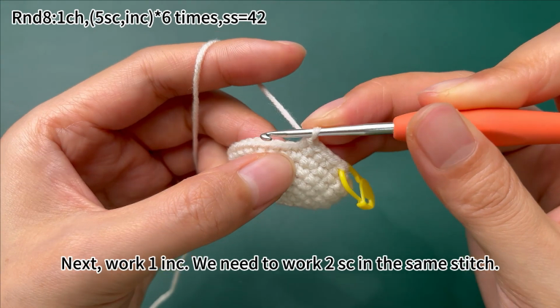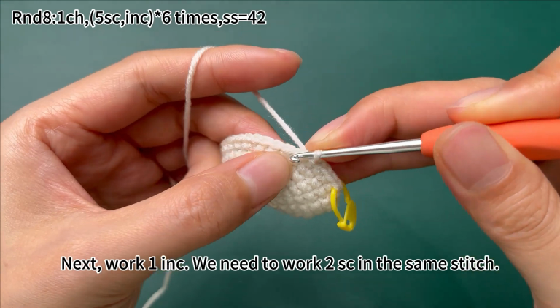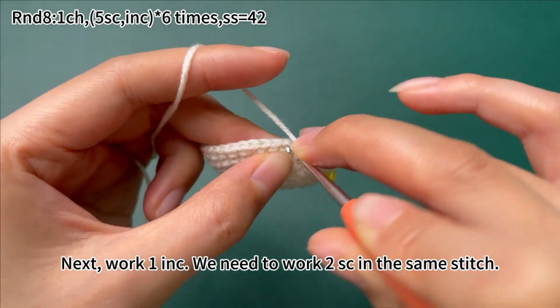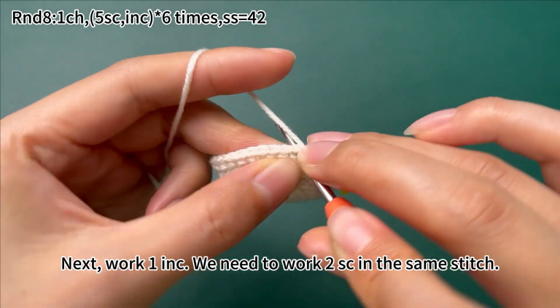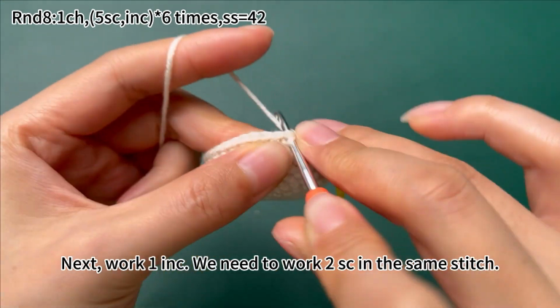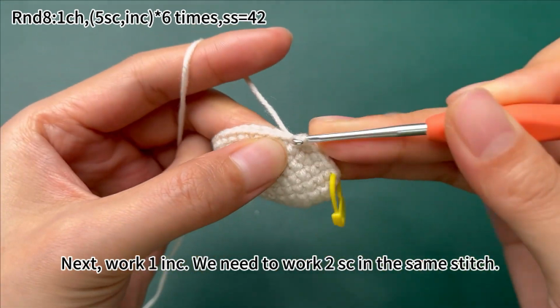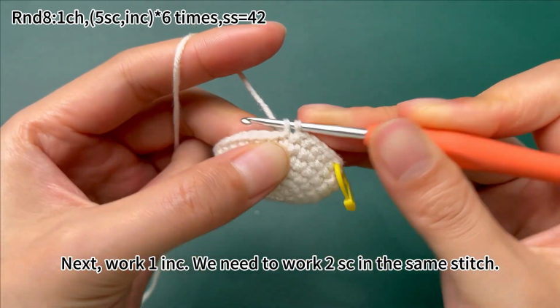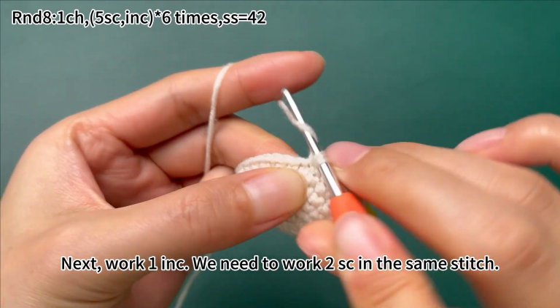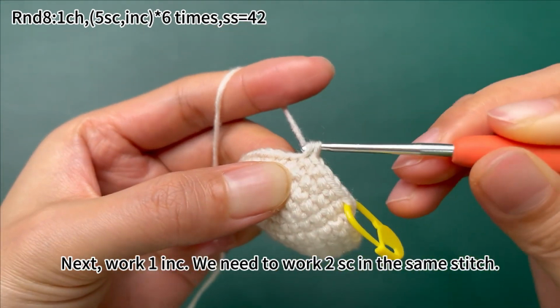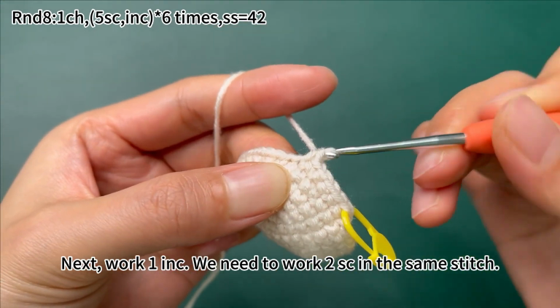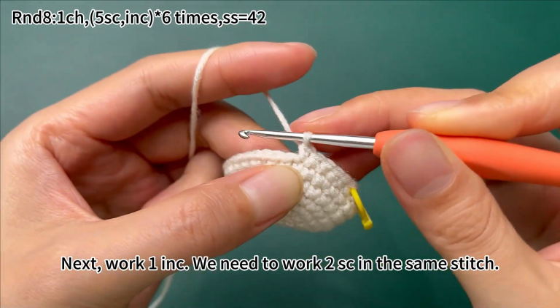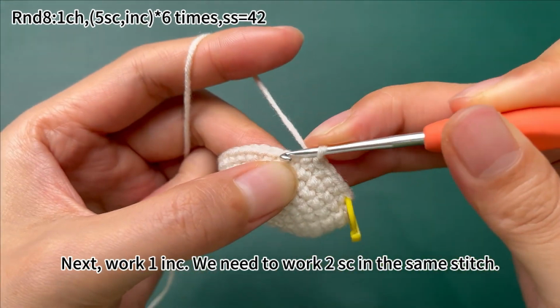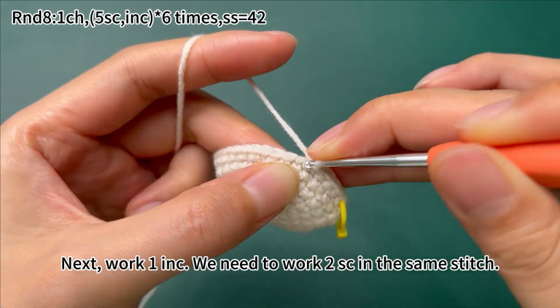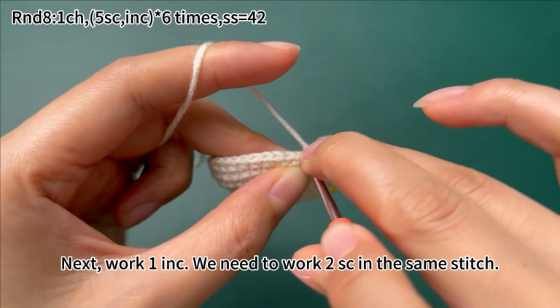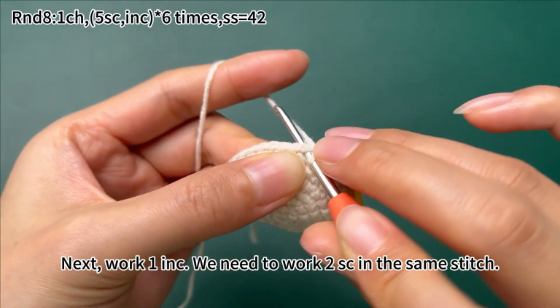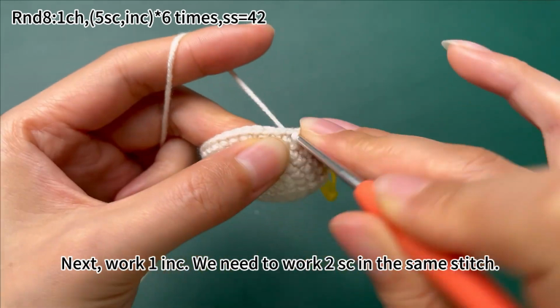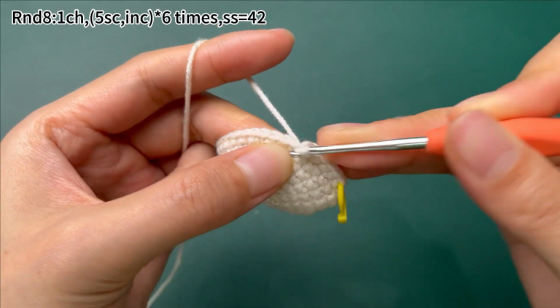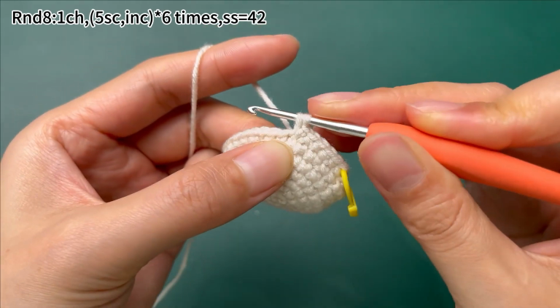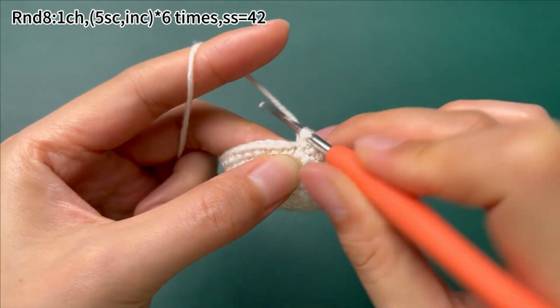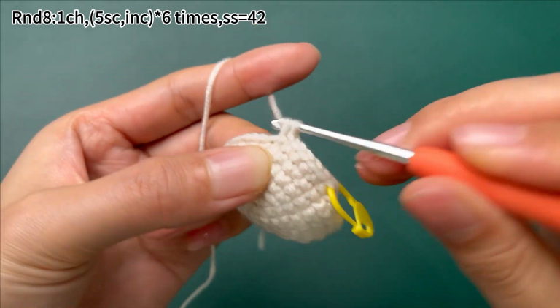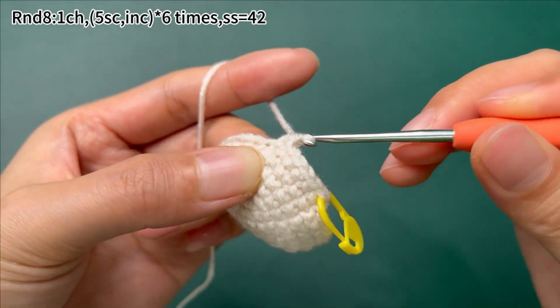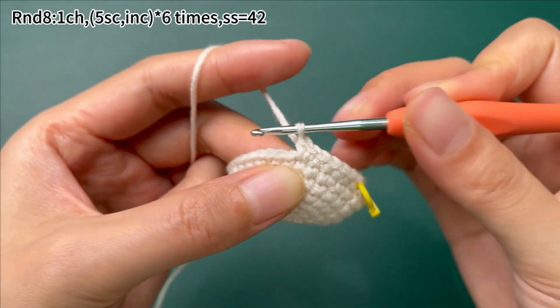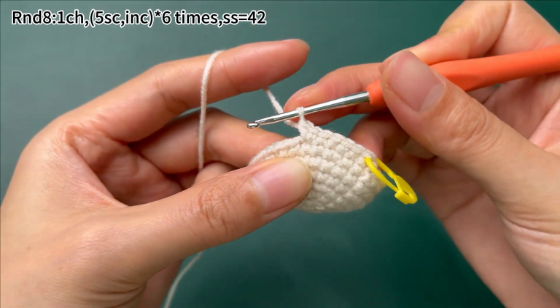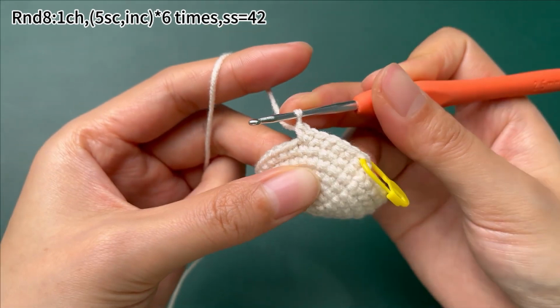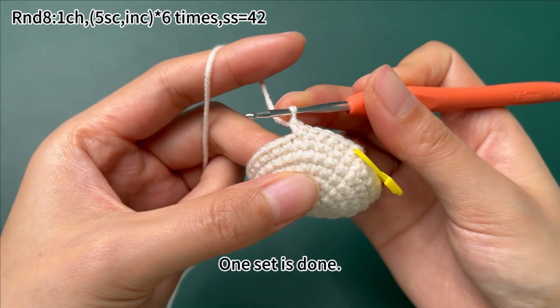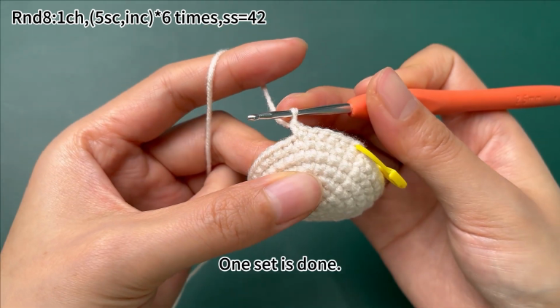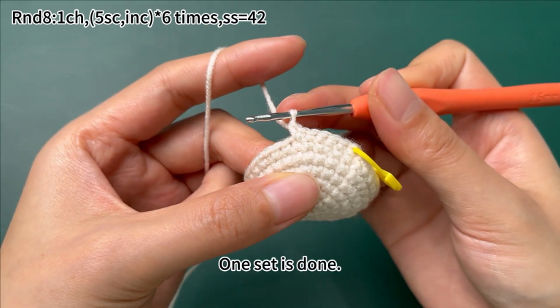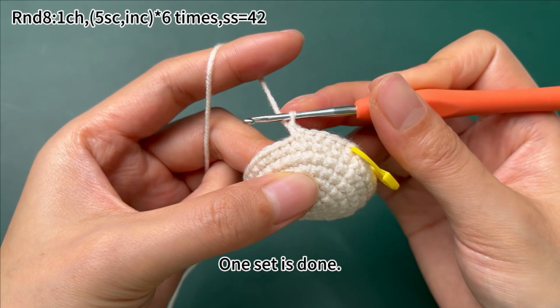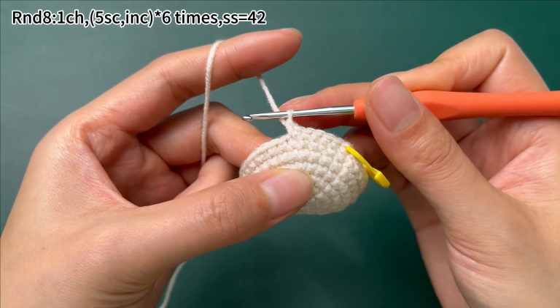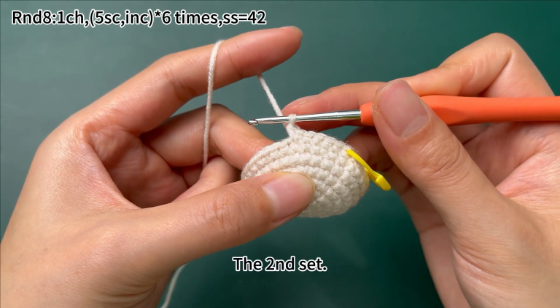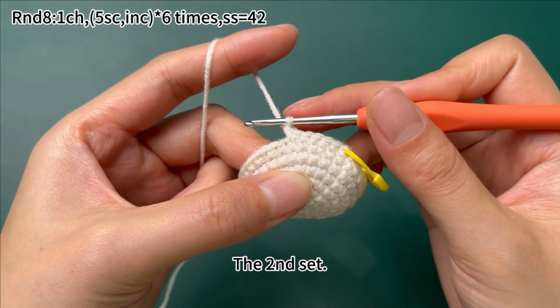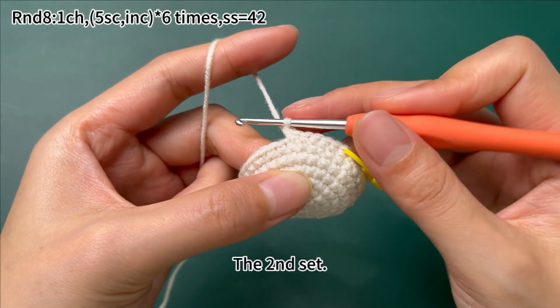Next, work 1 increase. We need to work 2 single crochets in the same stitch. Once that is done, begin the second set.